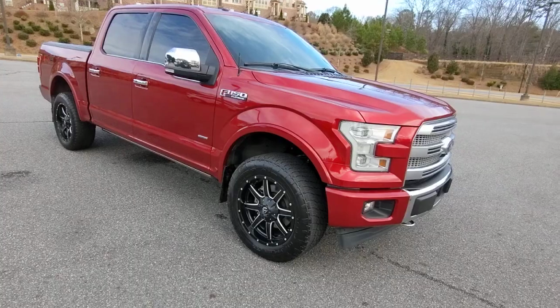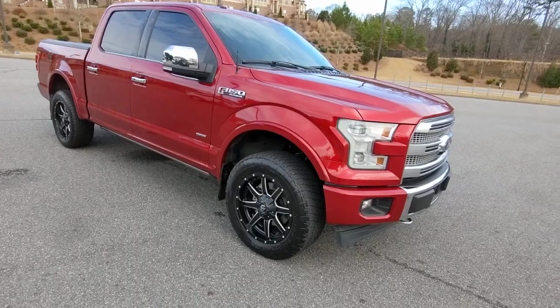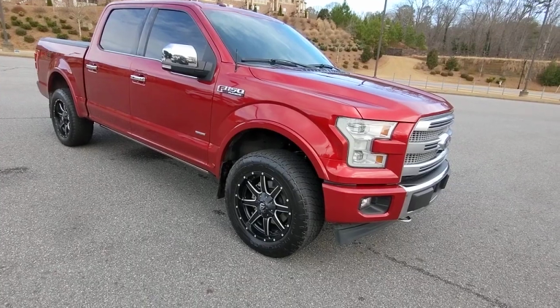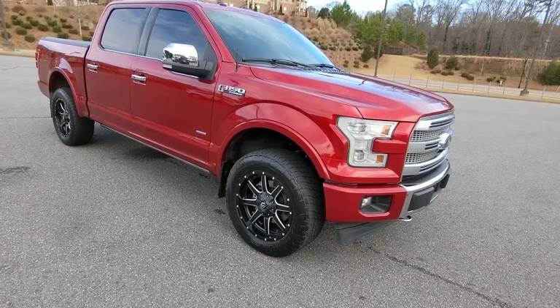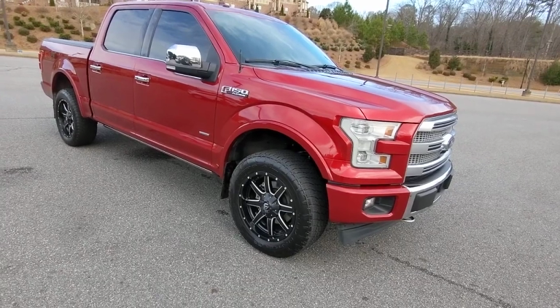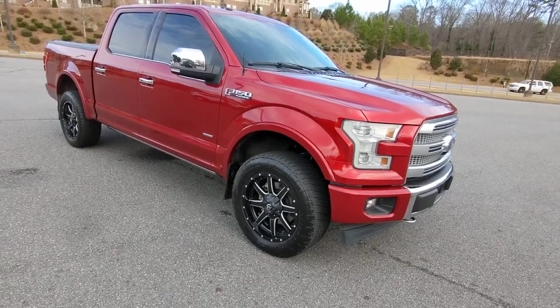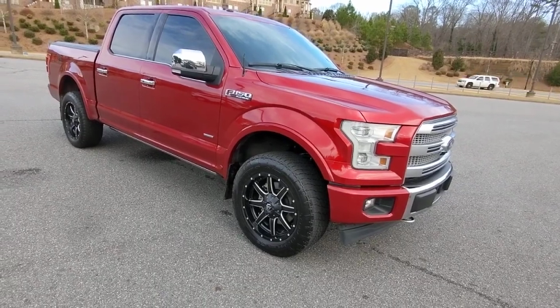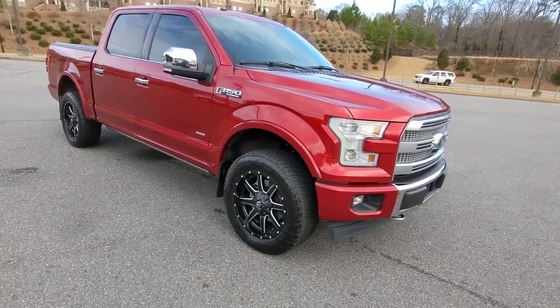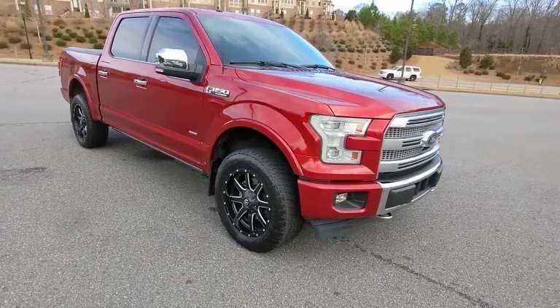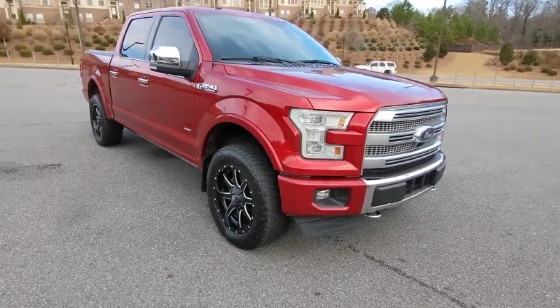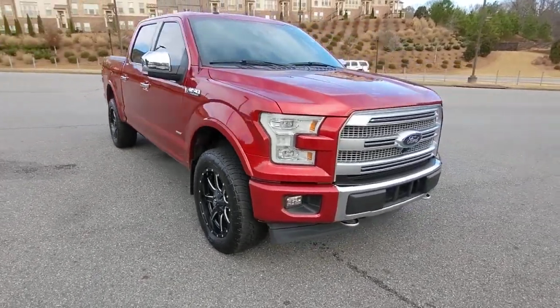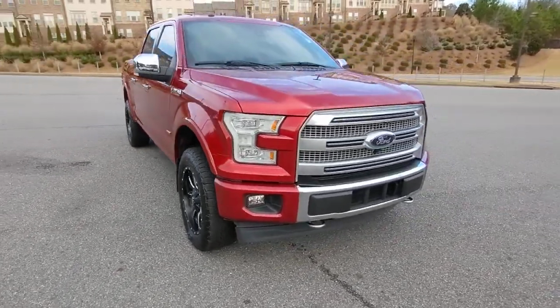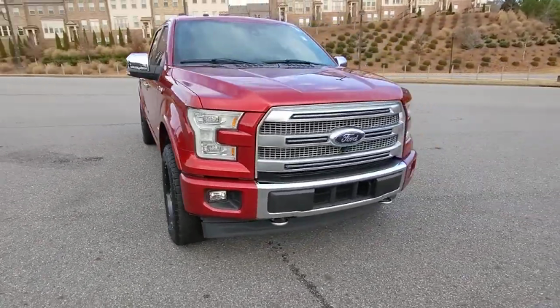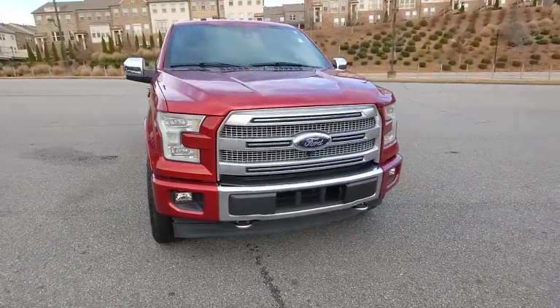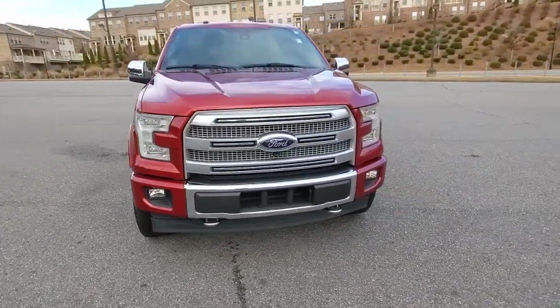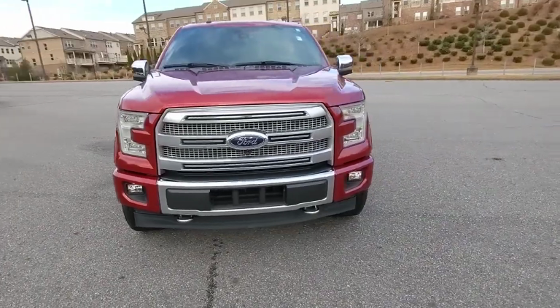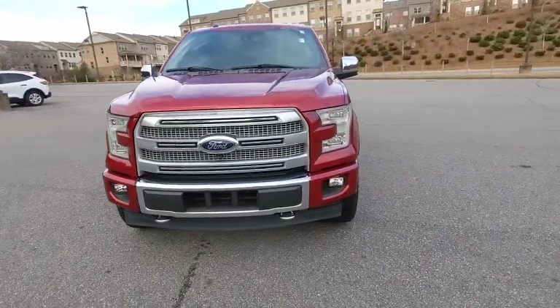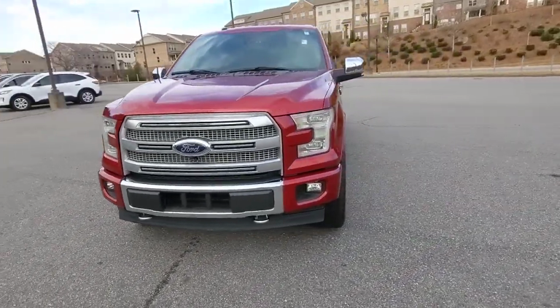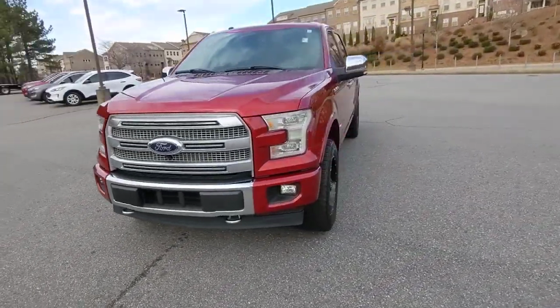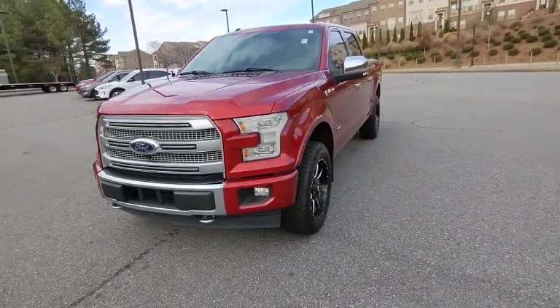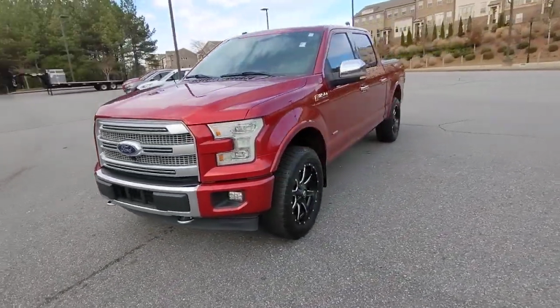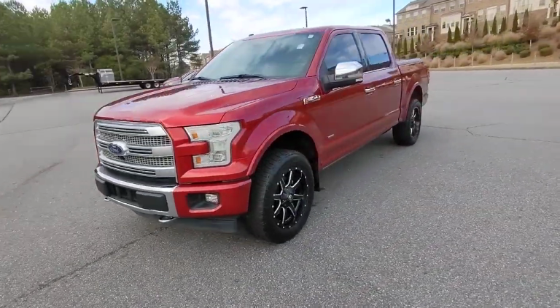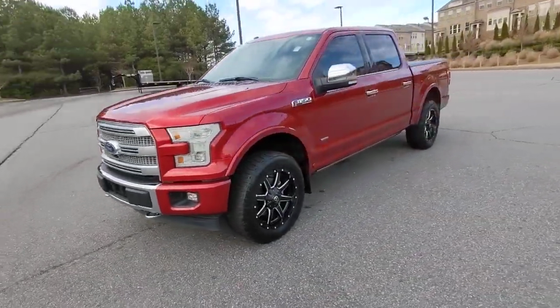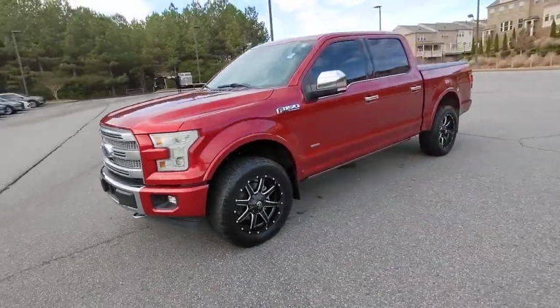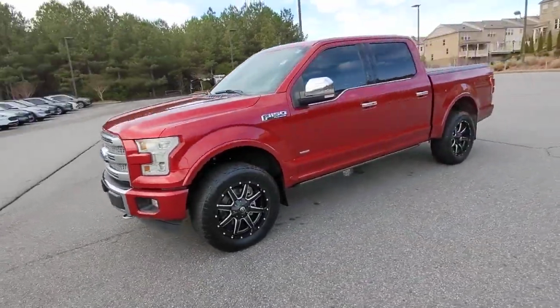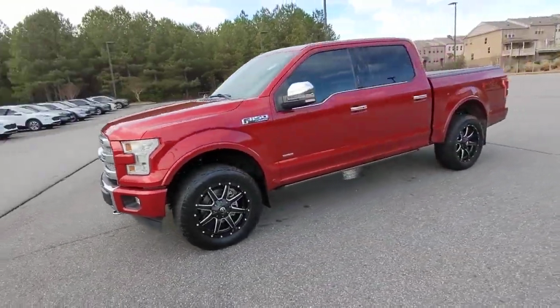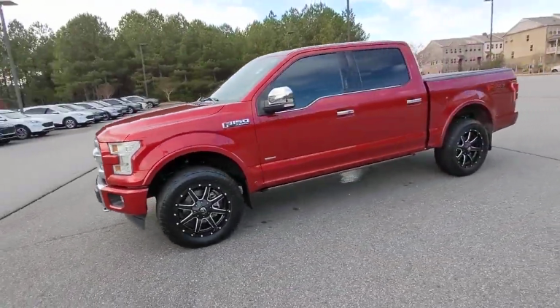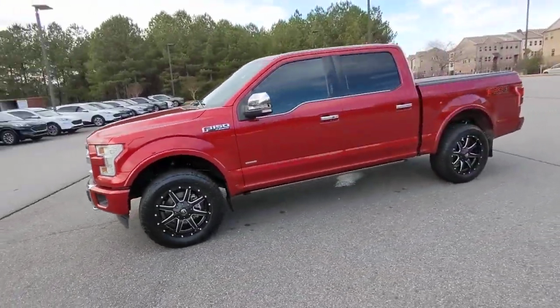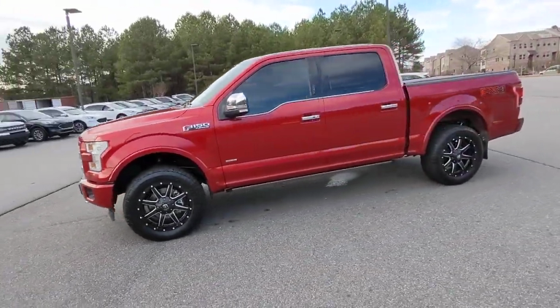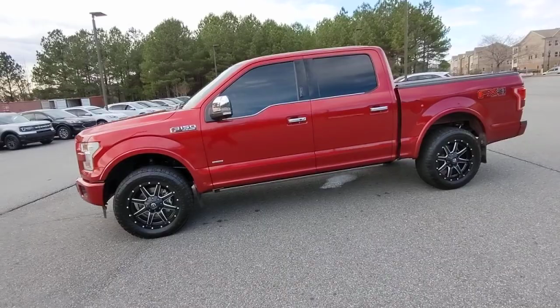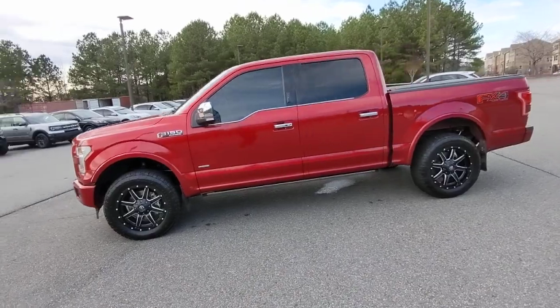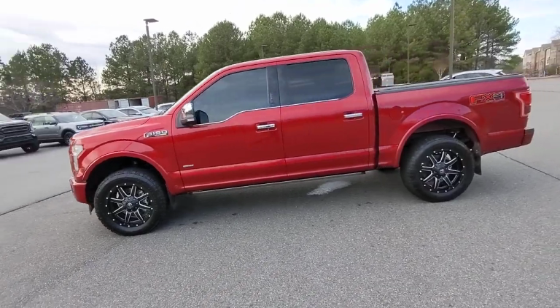Looking for your dream car? It could be the 2017 Ford F-150. With less than 120,000 miles on the odometer, this vehicle provides excellent value.